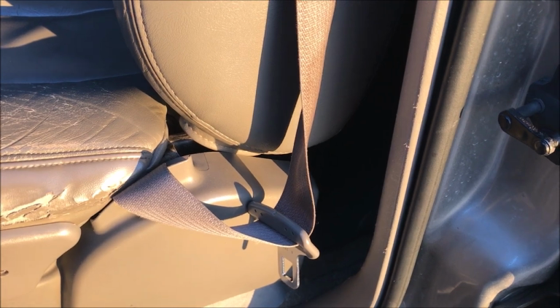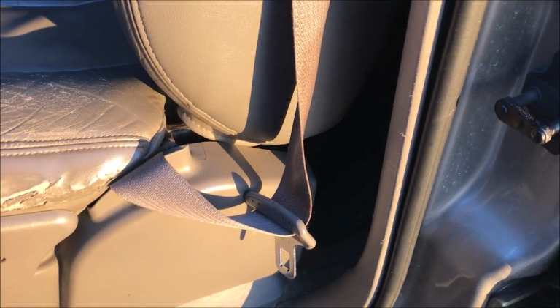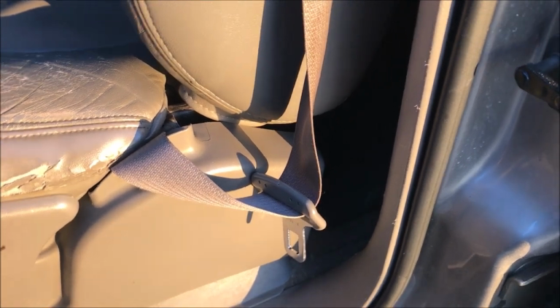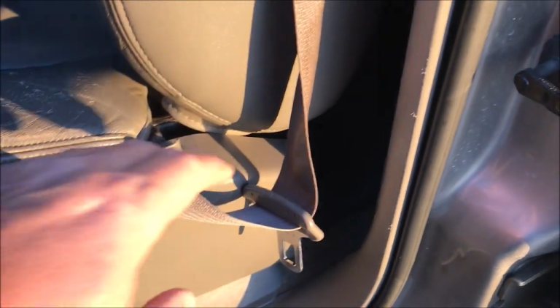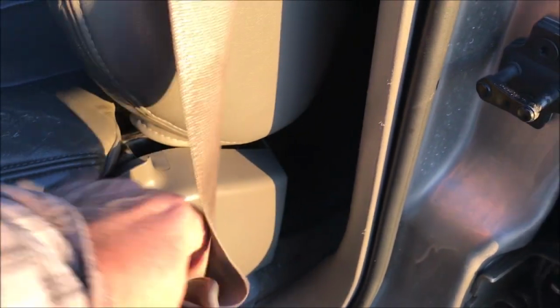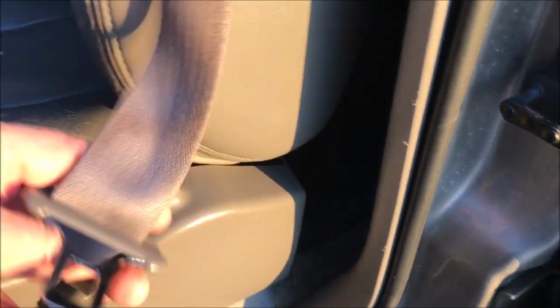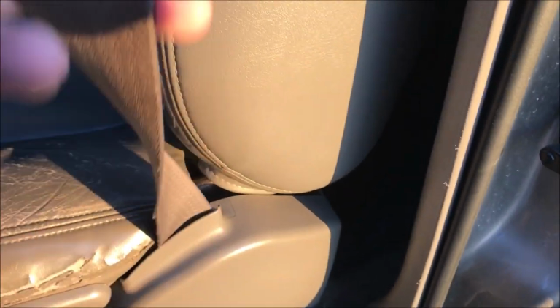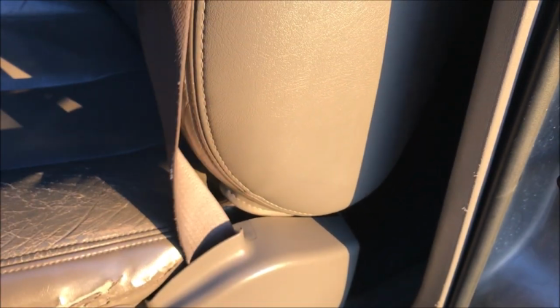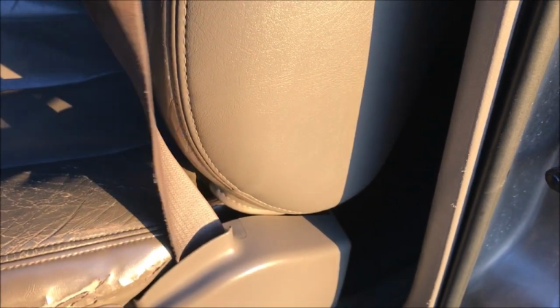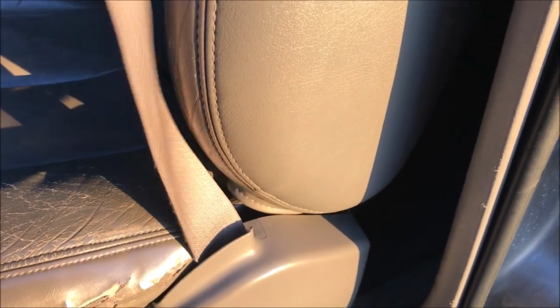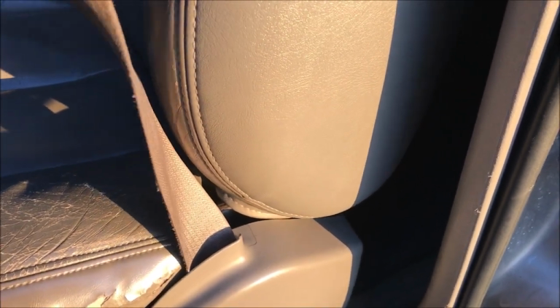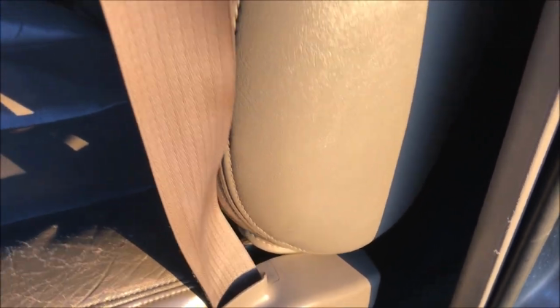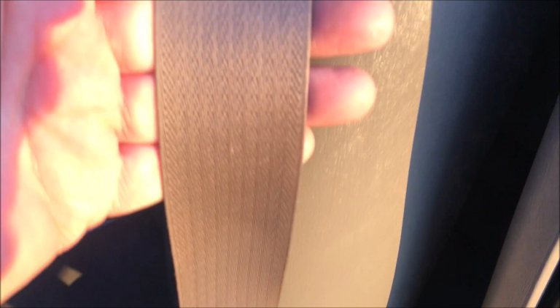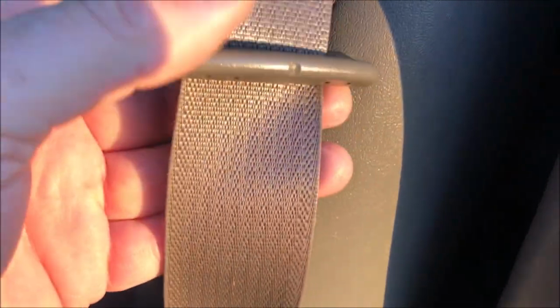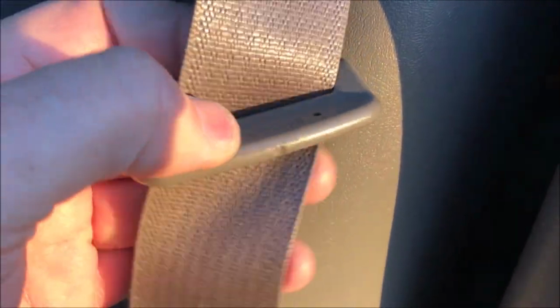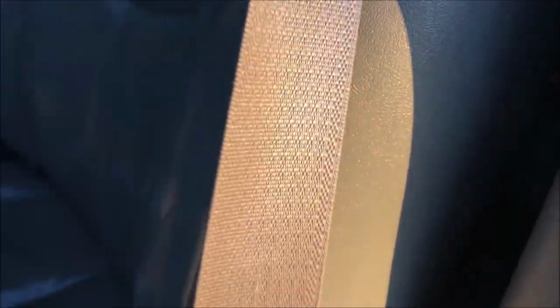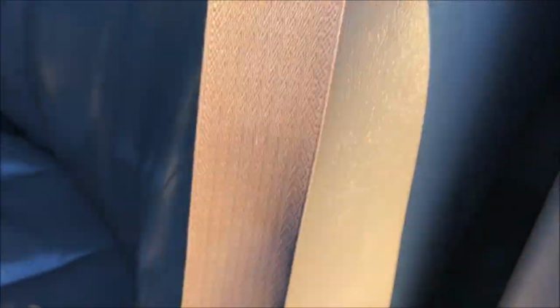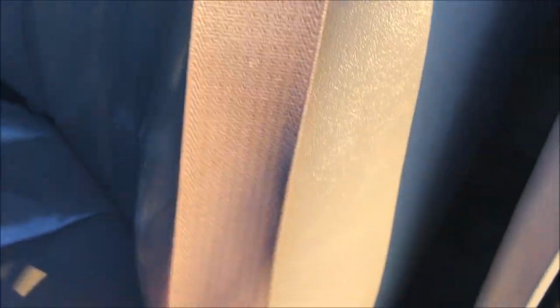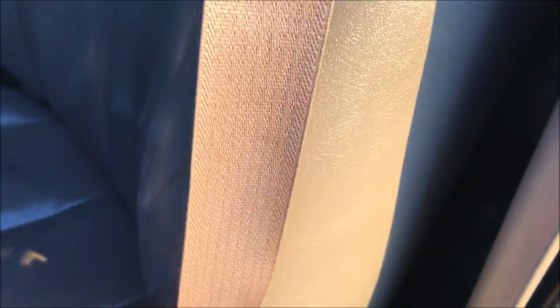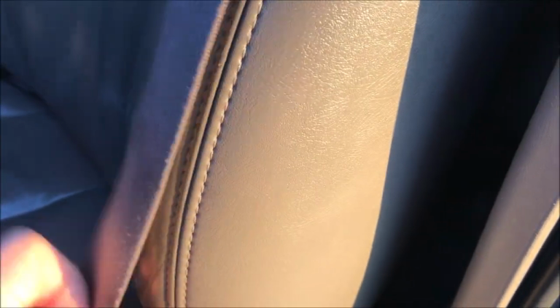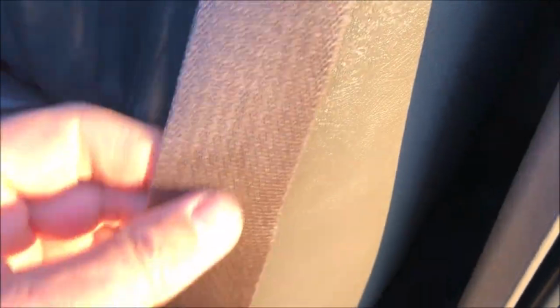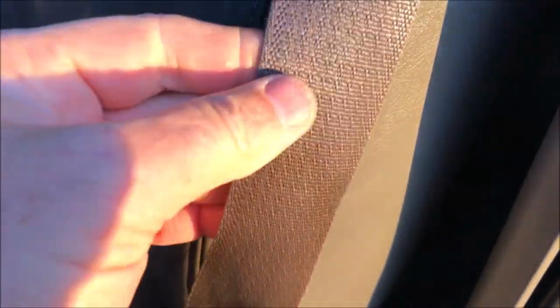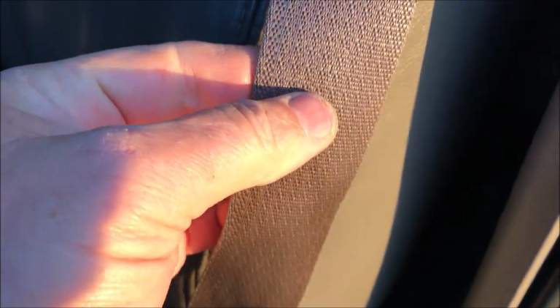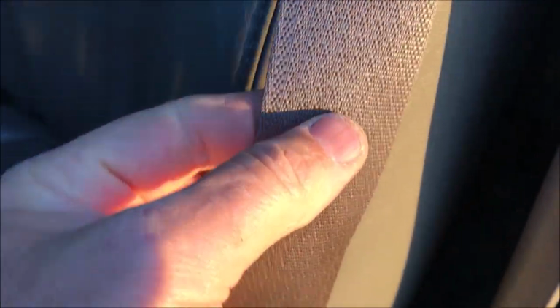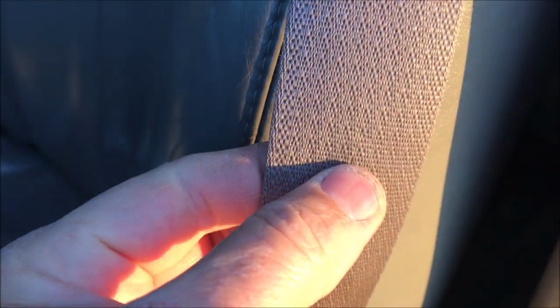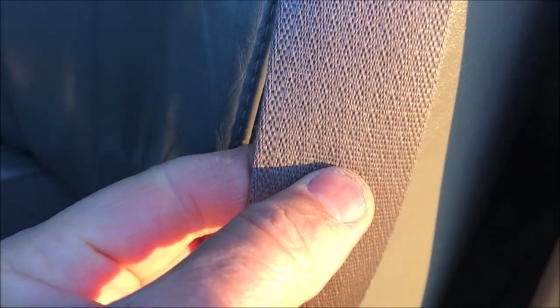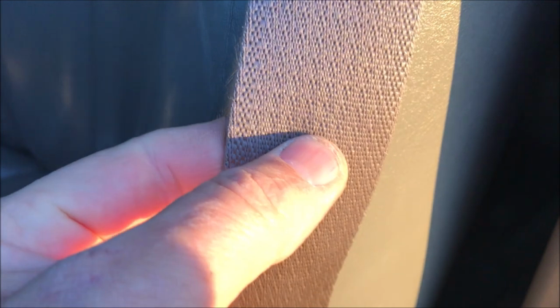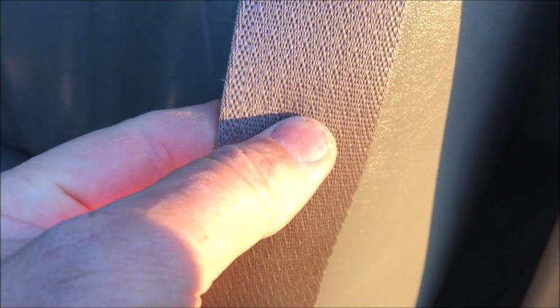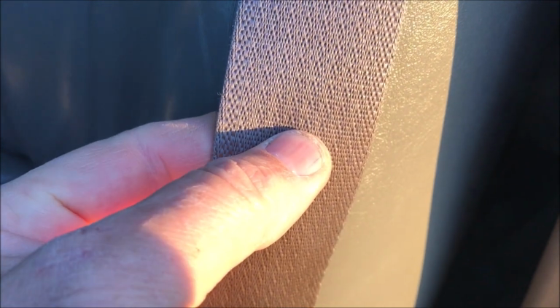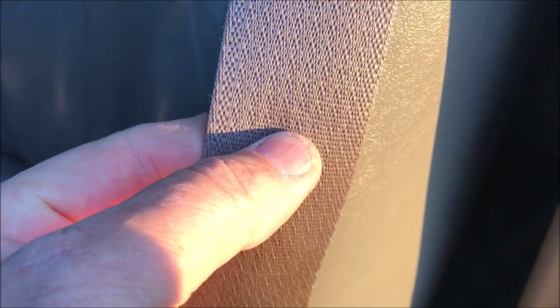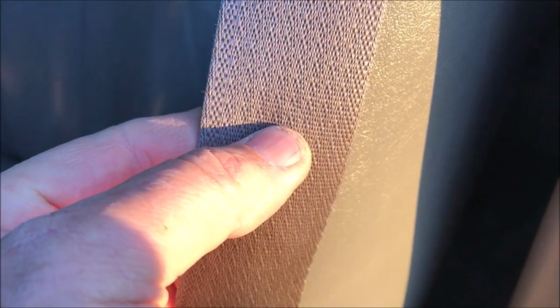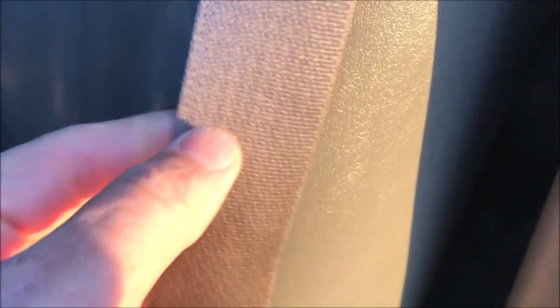Now I'm on the side that needs the work. You can see the belt falls all the way down, so this thing just slides wherever. It looks like the old one was right there, so I'm just going to sew the button on.